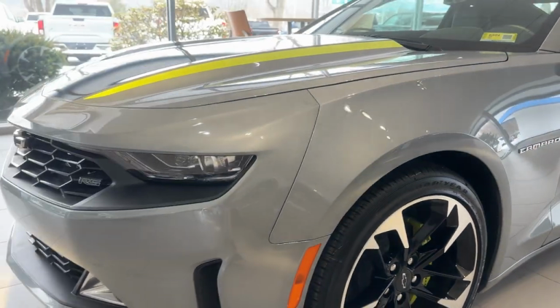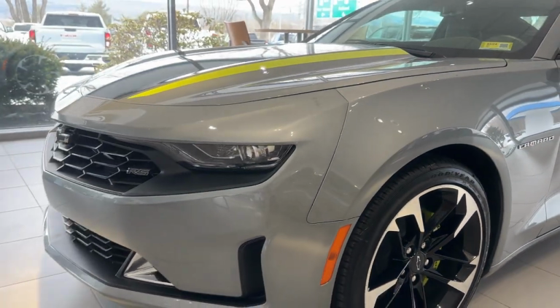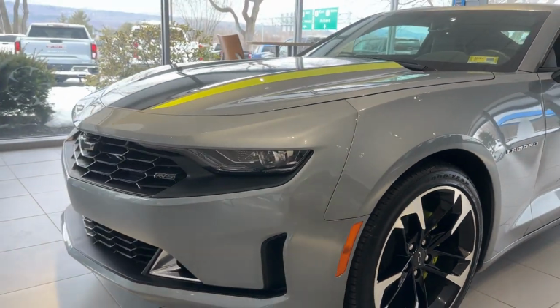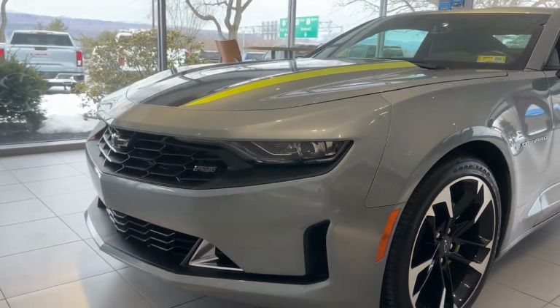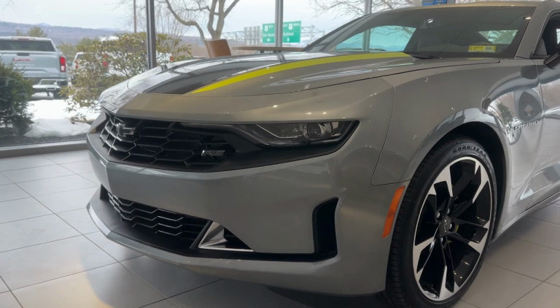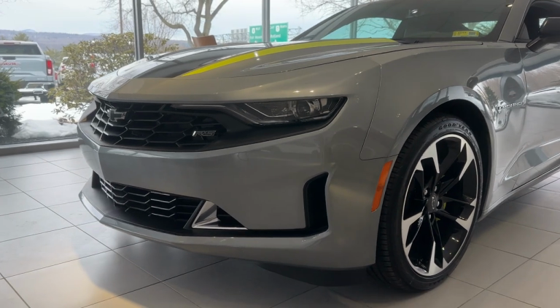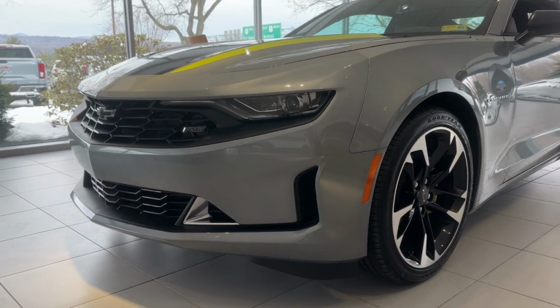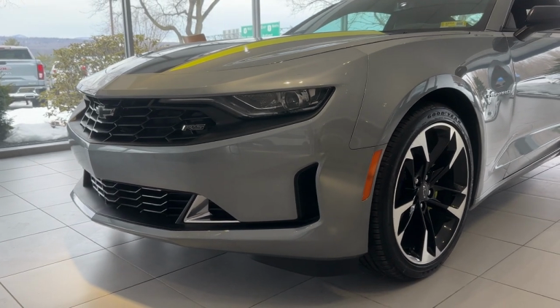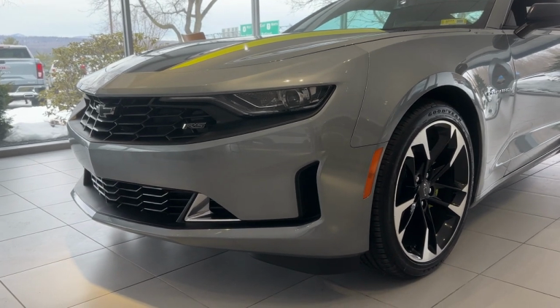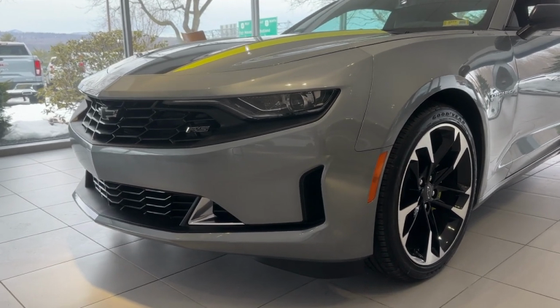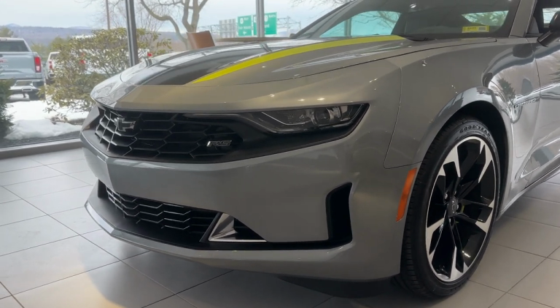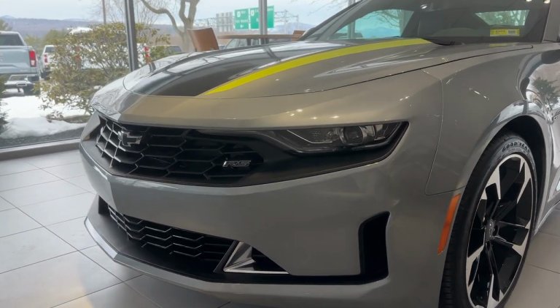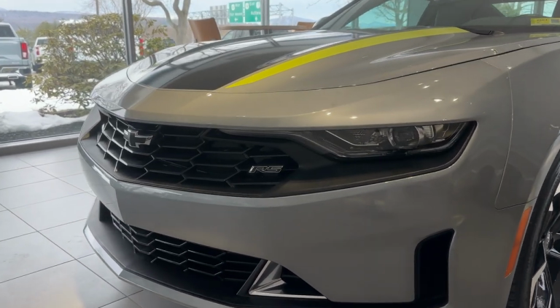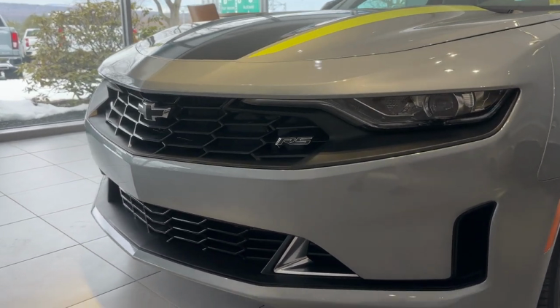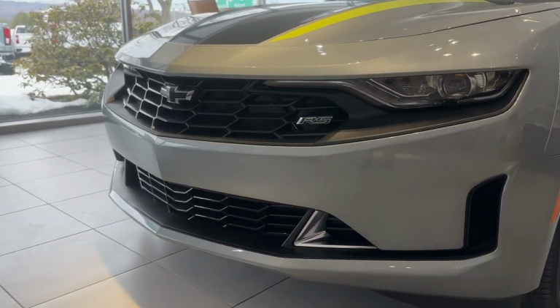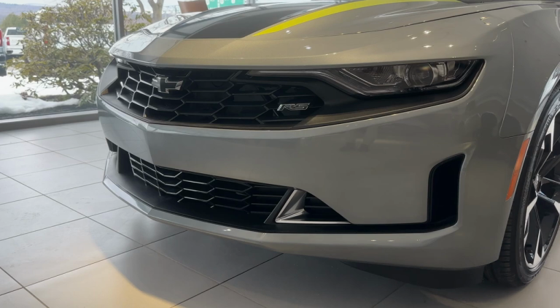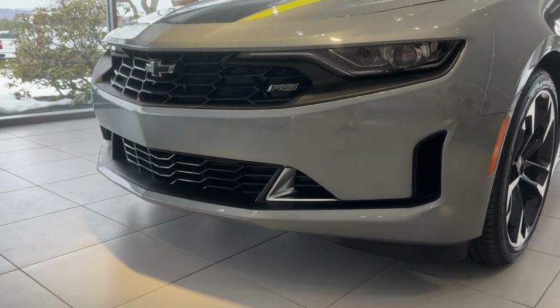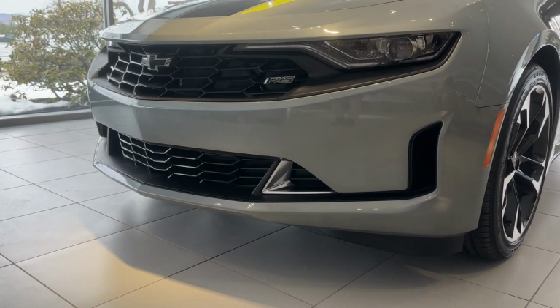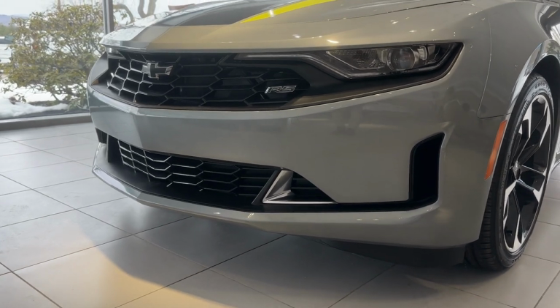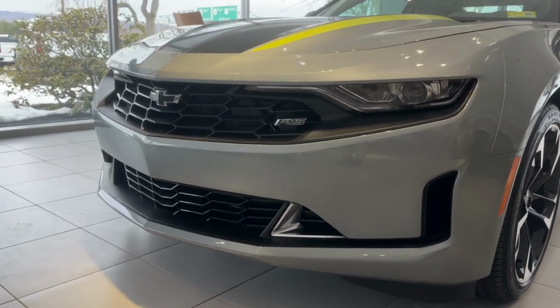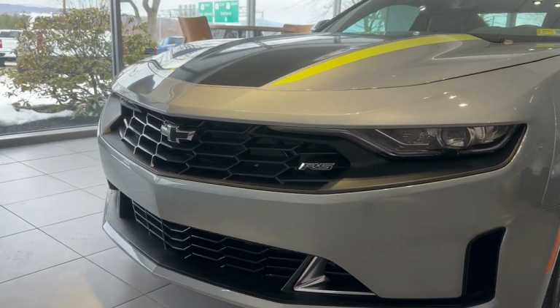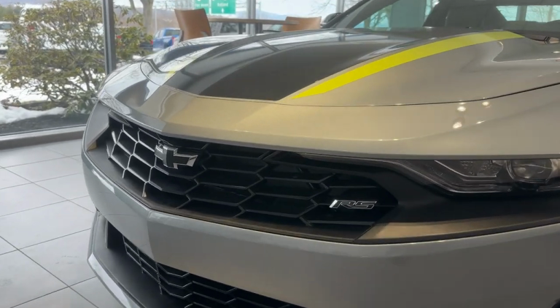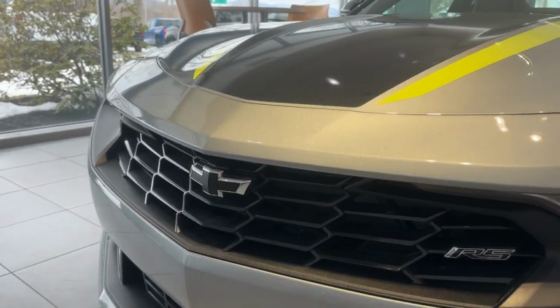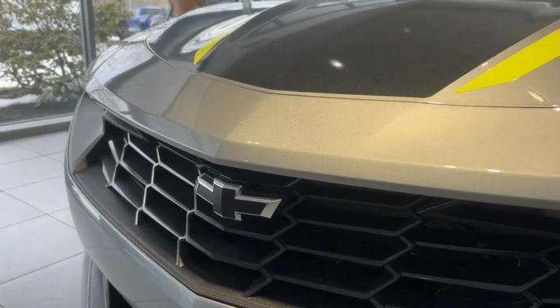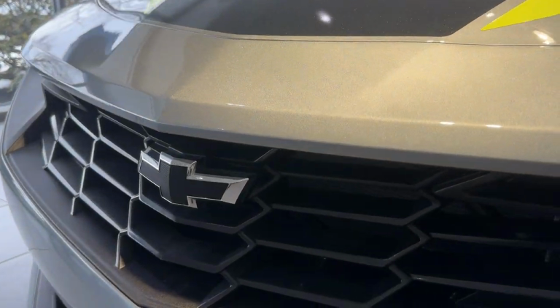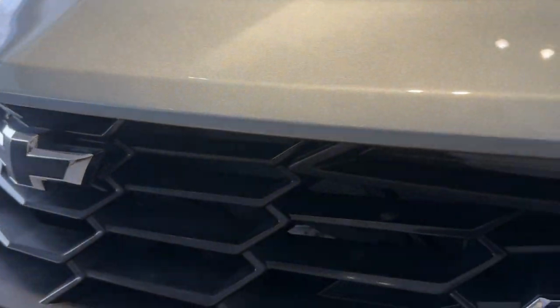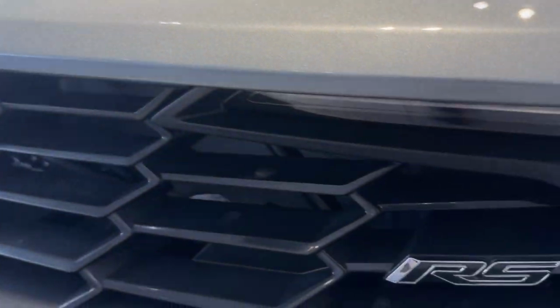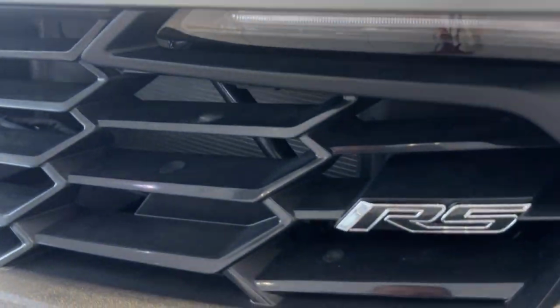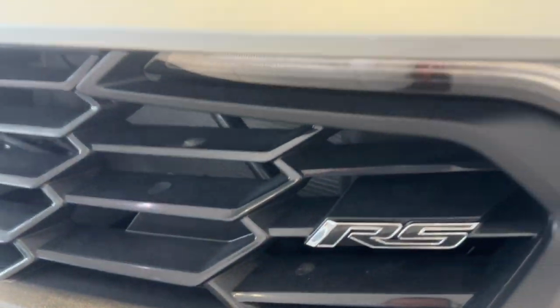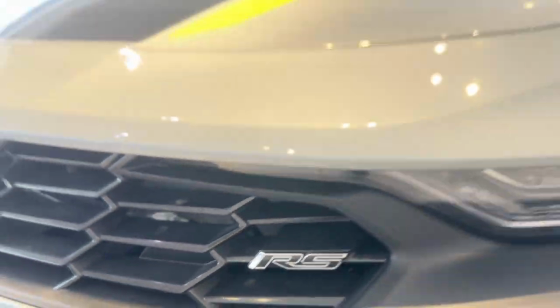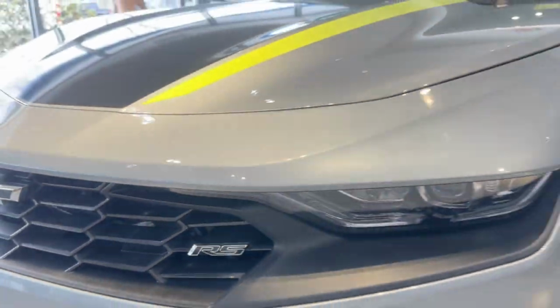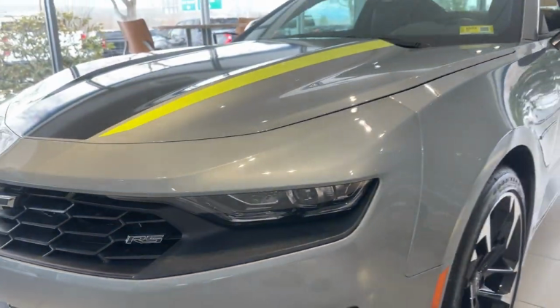Up front, you've got LED headlights and LED daytime running lights. You've got the iconic dual-port Chevrolet grille that's blacked out with a blacked-out bow tie, and the blacked-out RS package emblem right there.